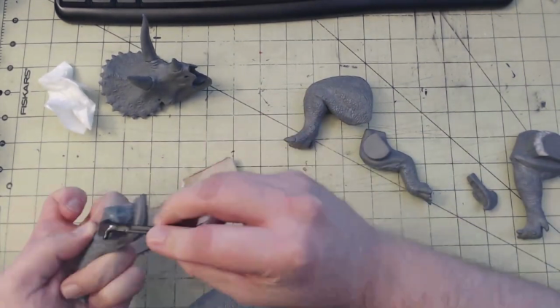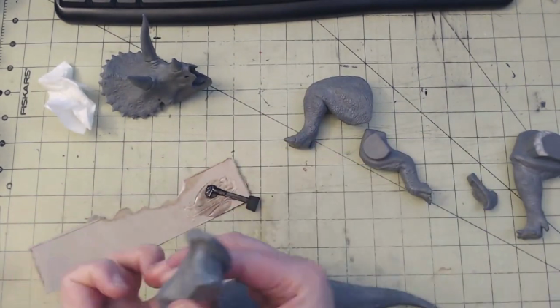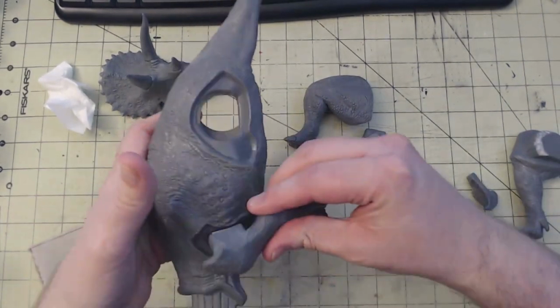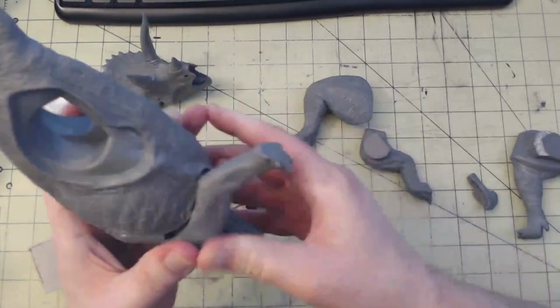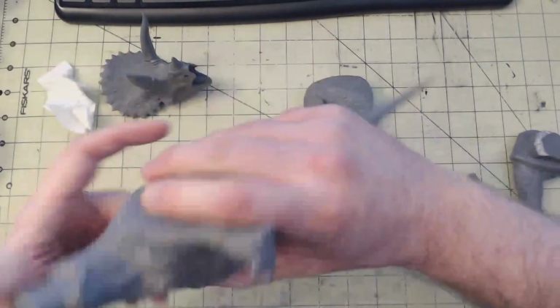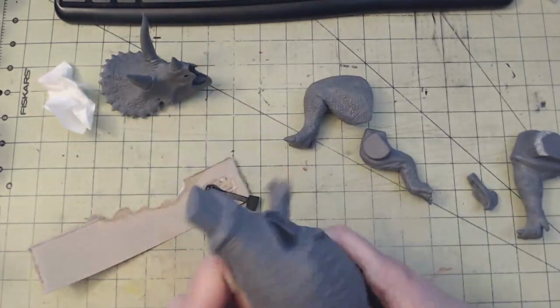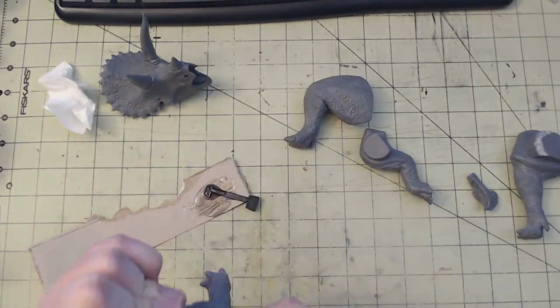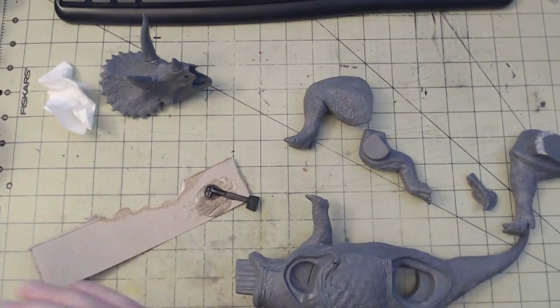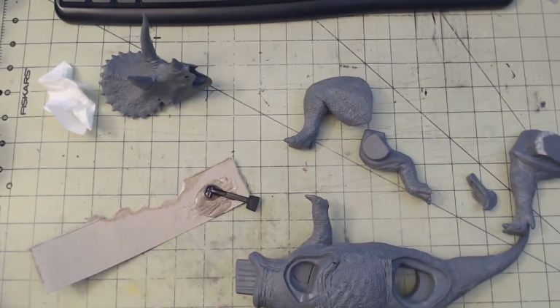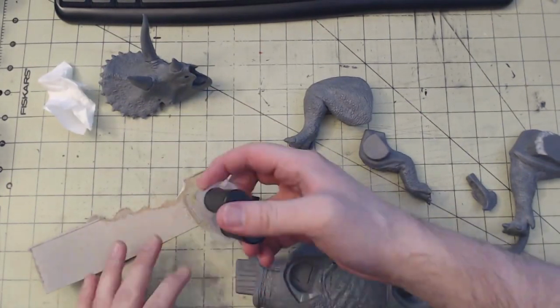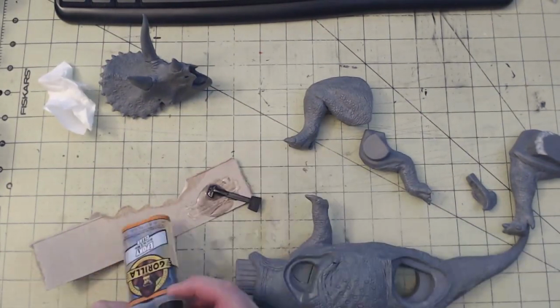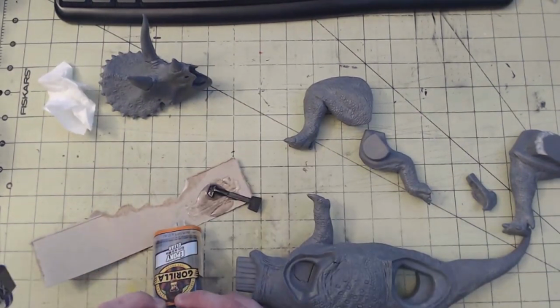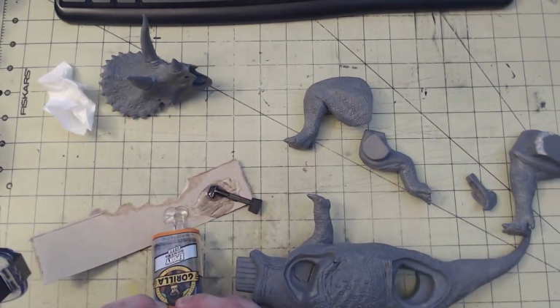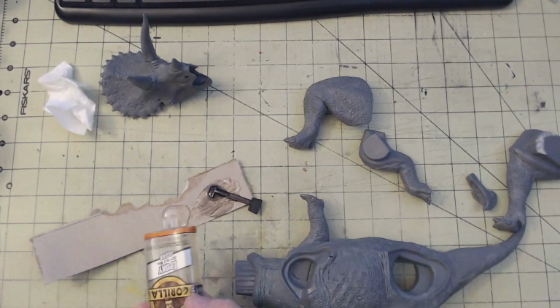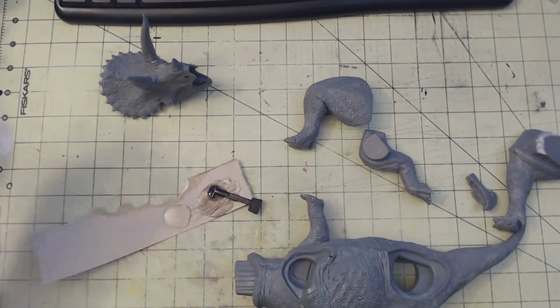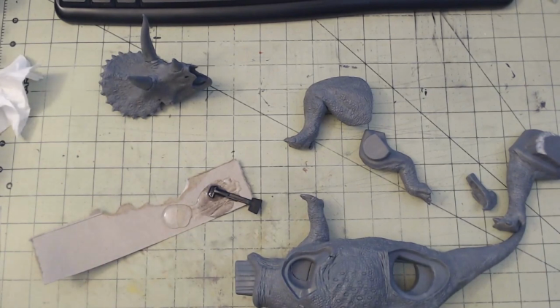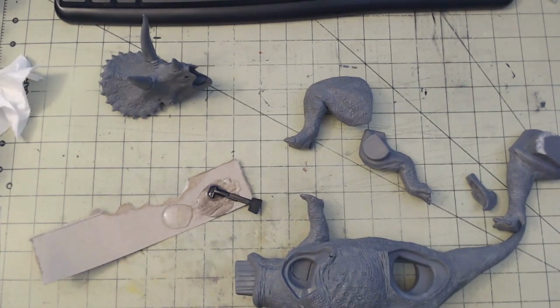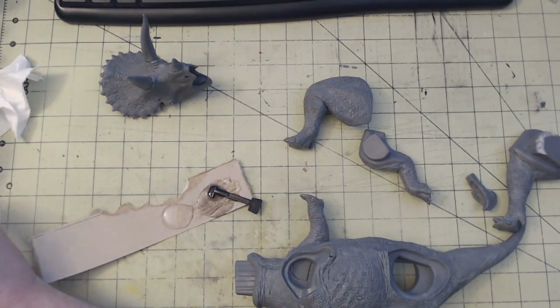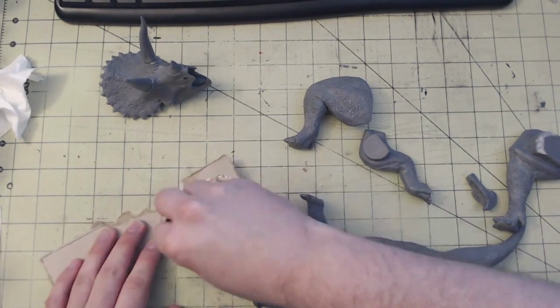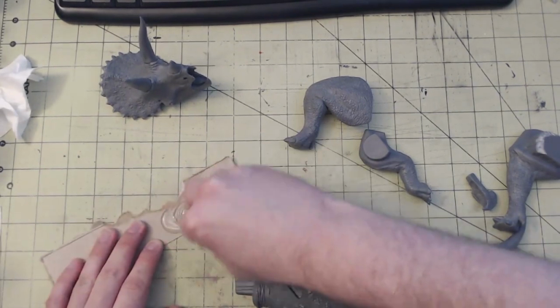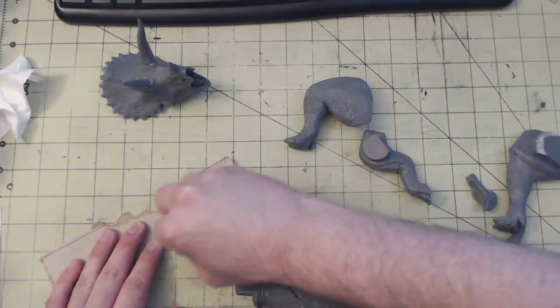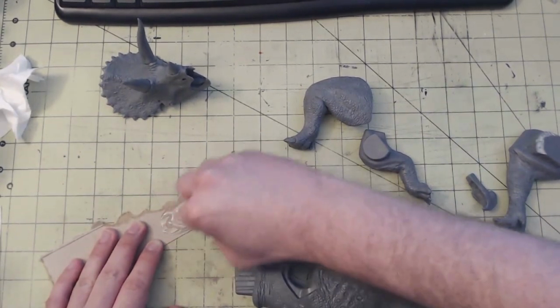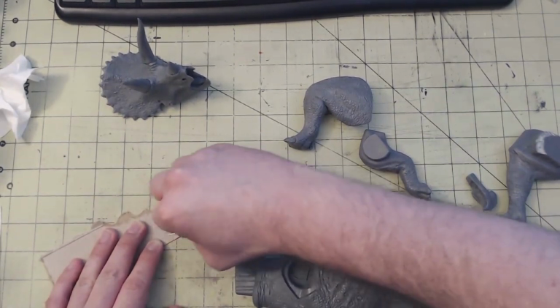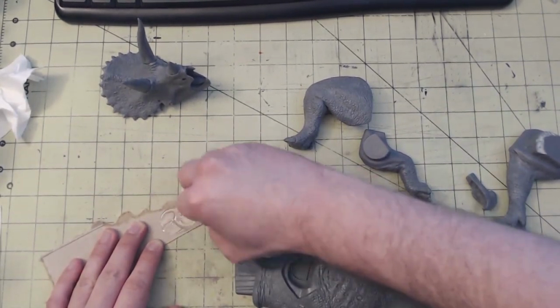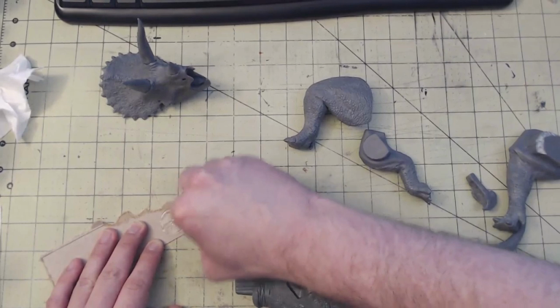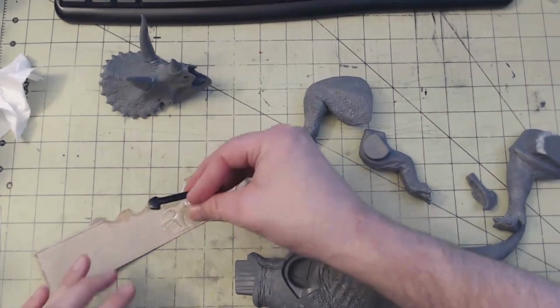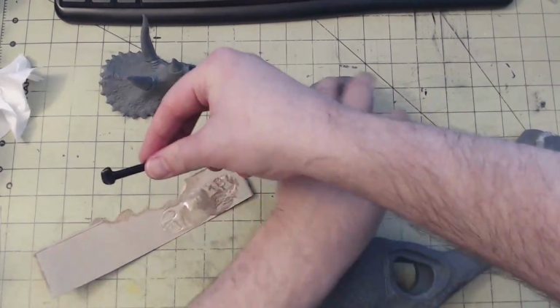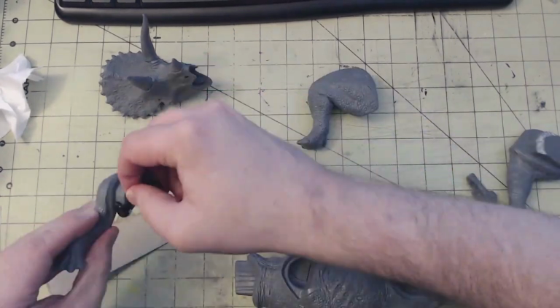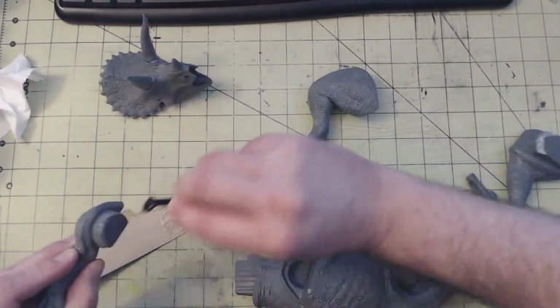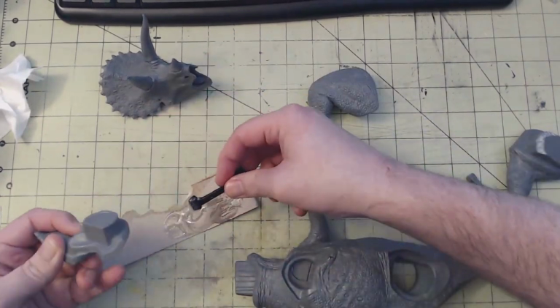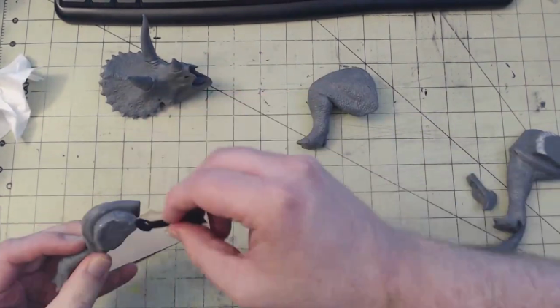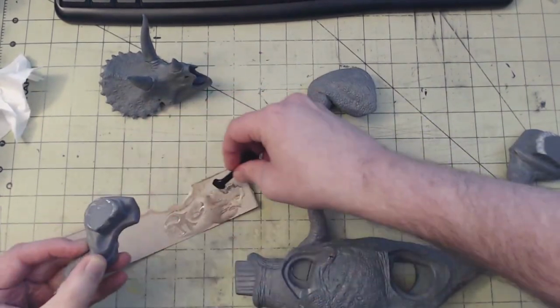Secondly, you want to make sure that you fully mix the two parts. It's better to spend more time mixing and have a limited time to apply it than it is to apply it not fully mixed. If it isn't fully mixed, it may not bond well and it can even cause it to not harden and leave you with a greasy or oily coating on your kit.